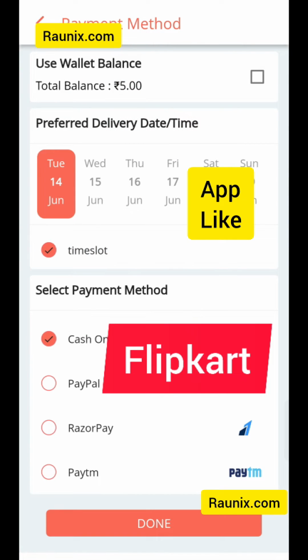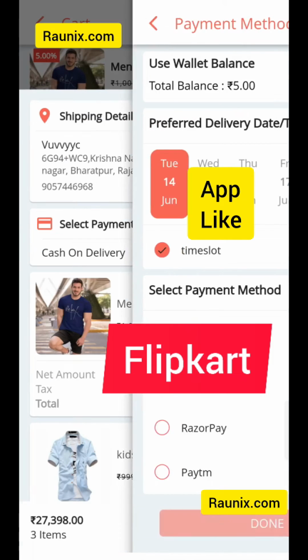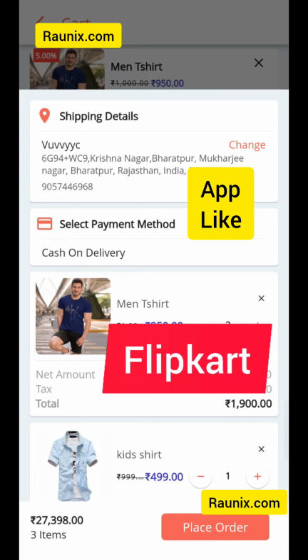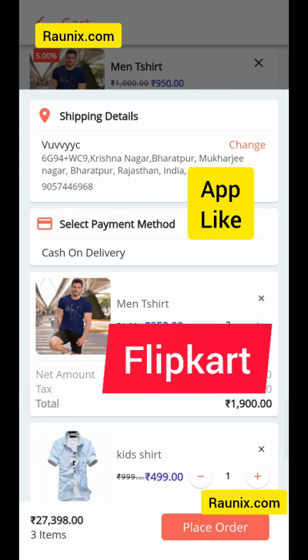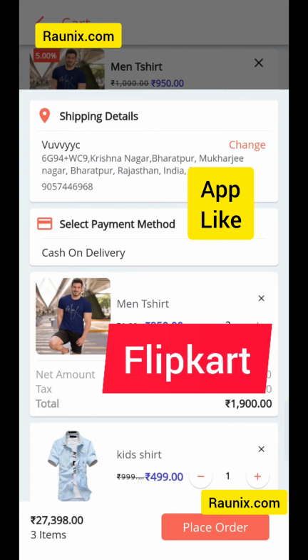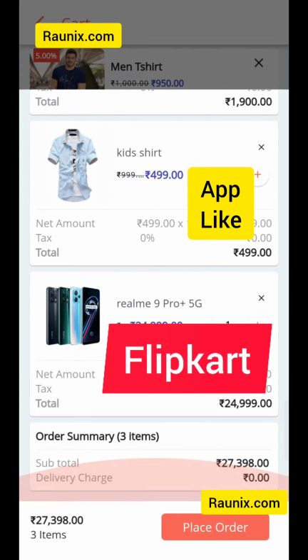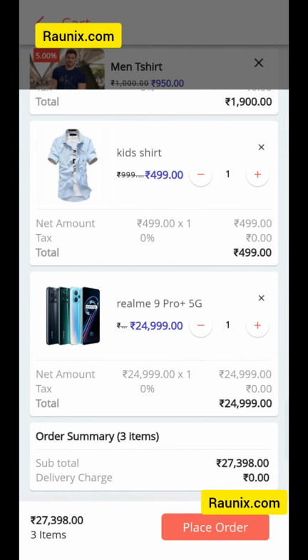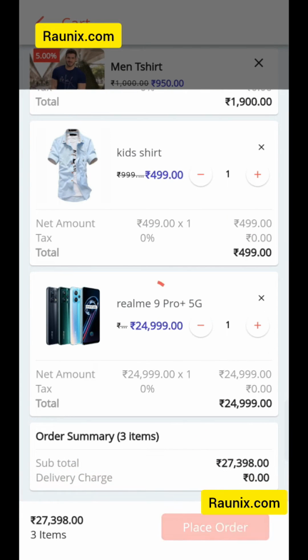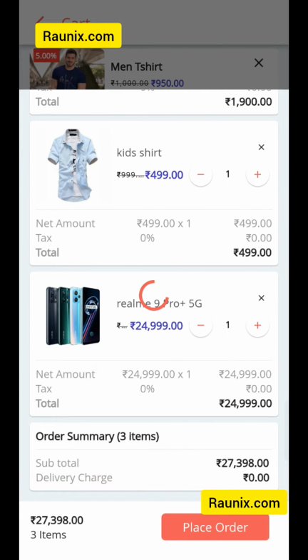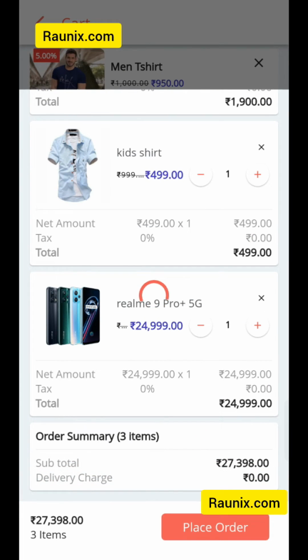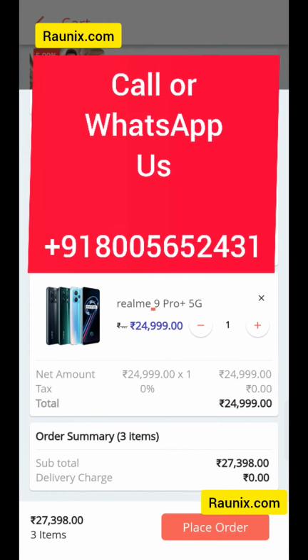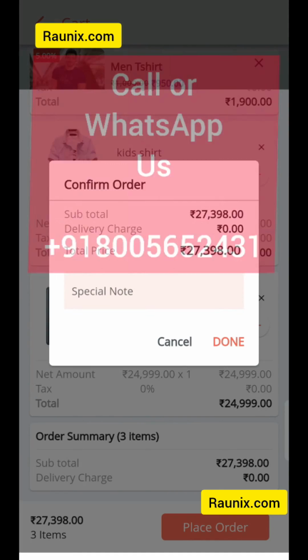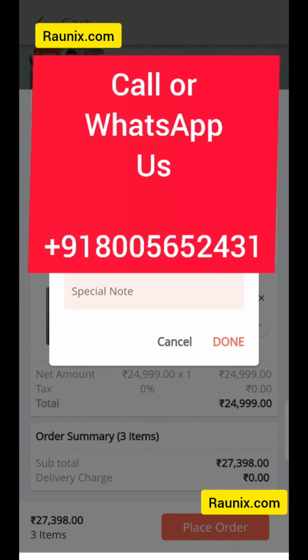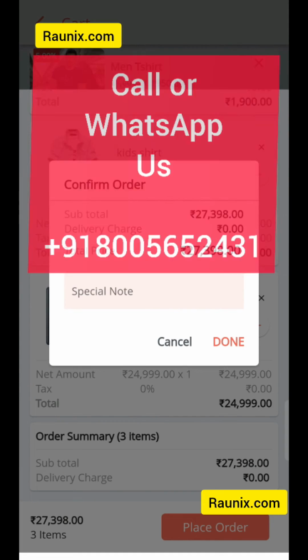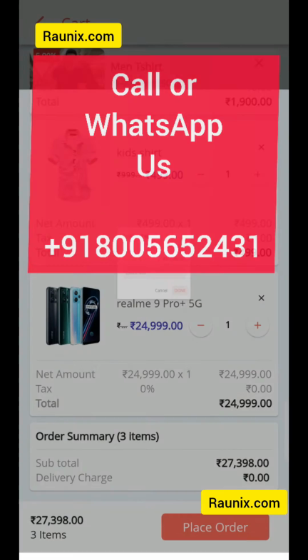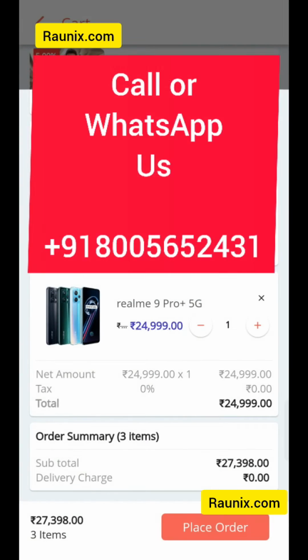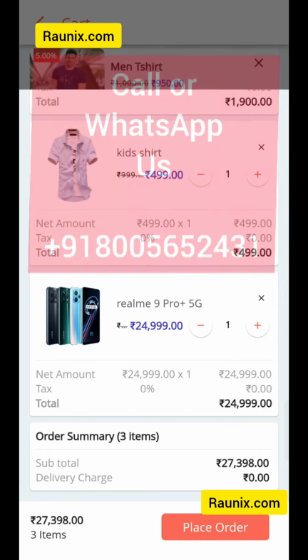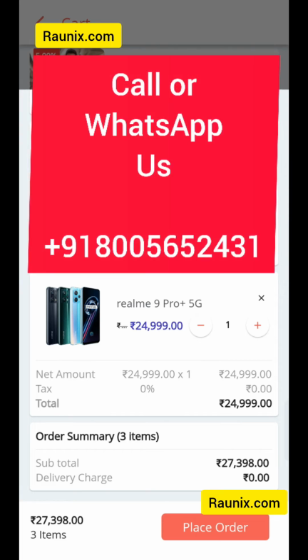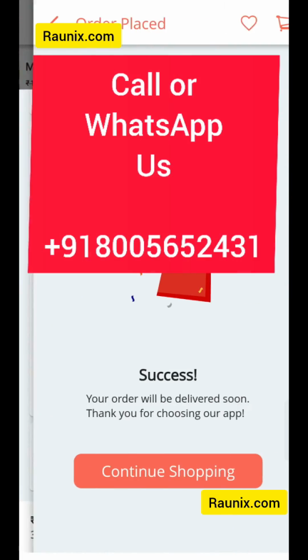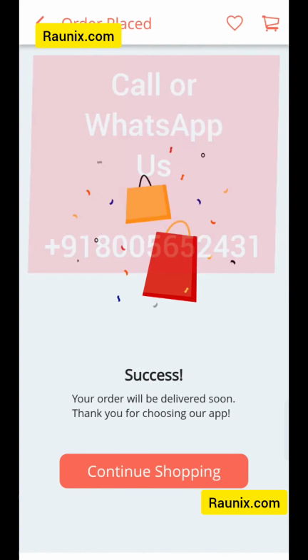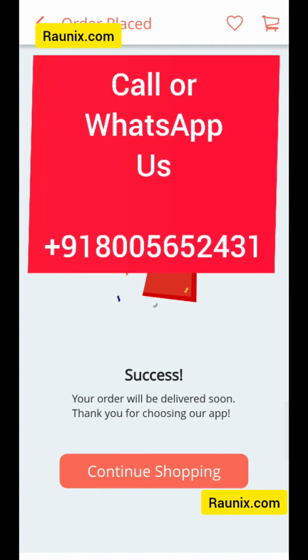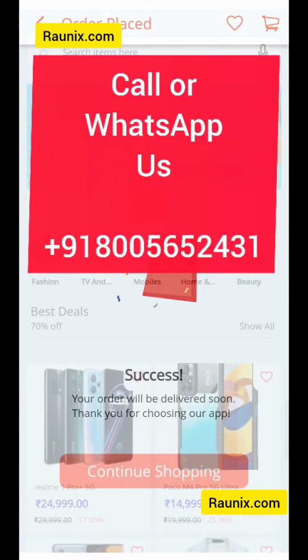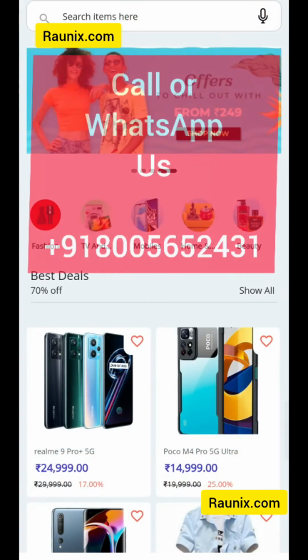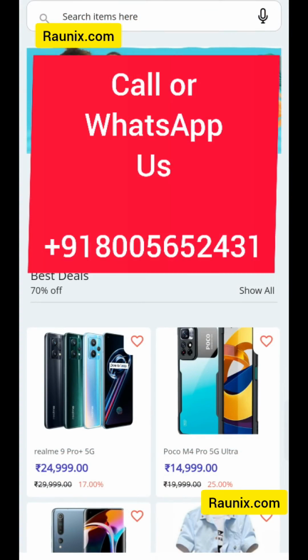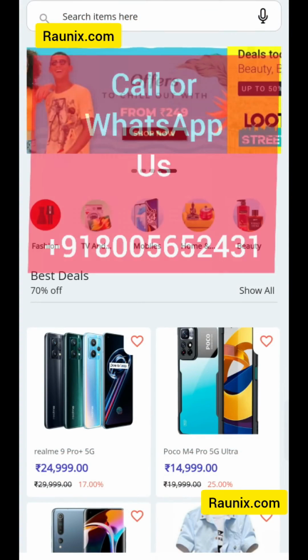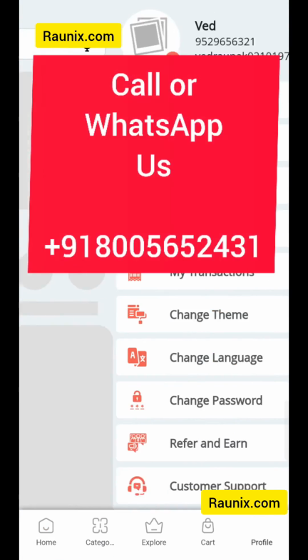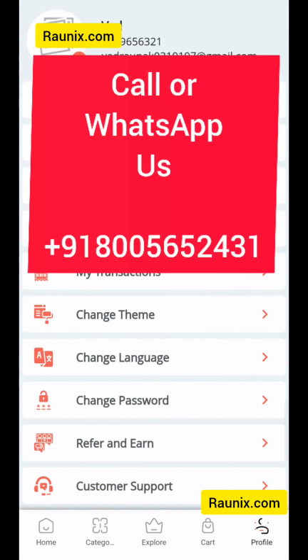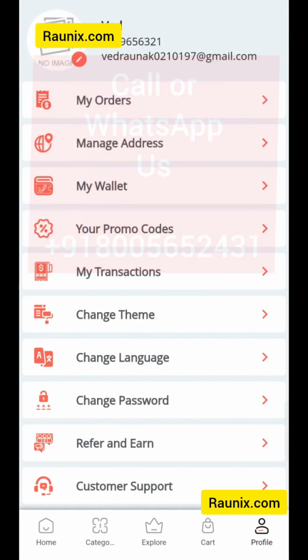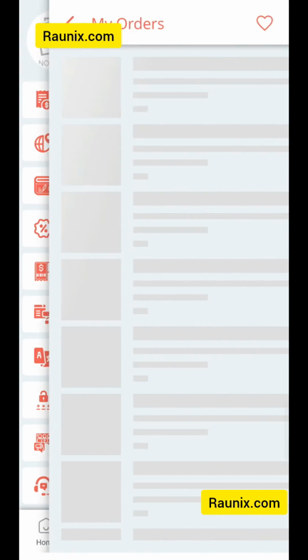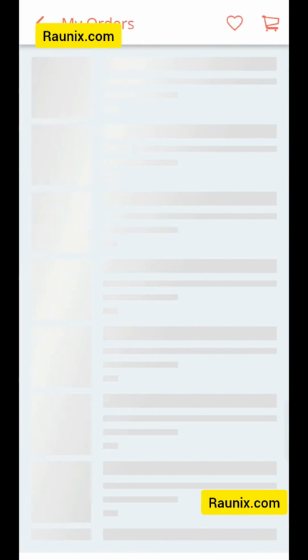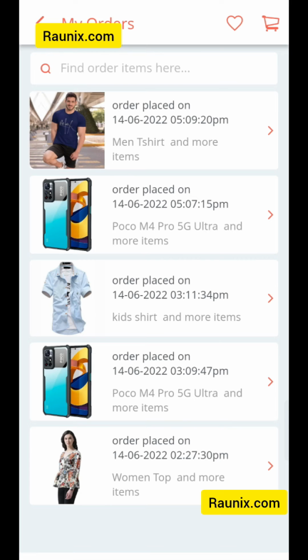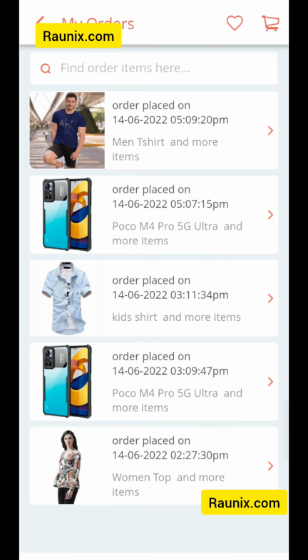This is a complete ready-made multi-vendor application. If you are looking for an application like this, you can directly contact us. The number and other details are showing on your screen, or you can also visit ronix.com.